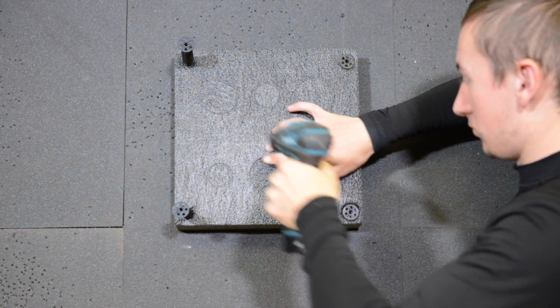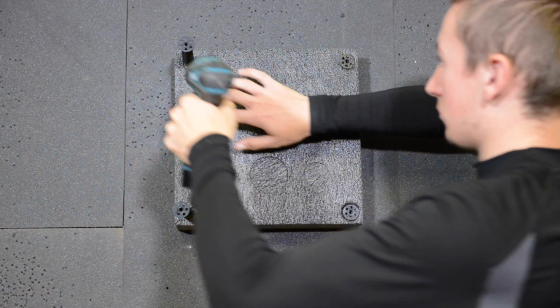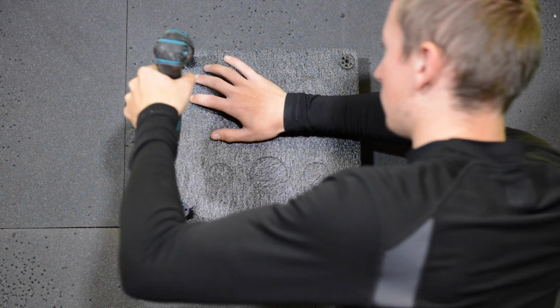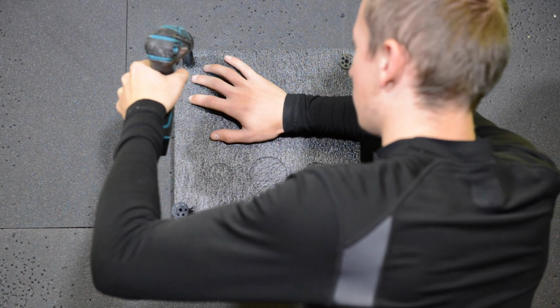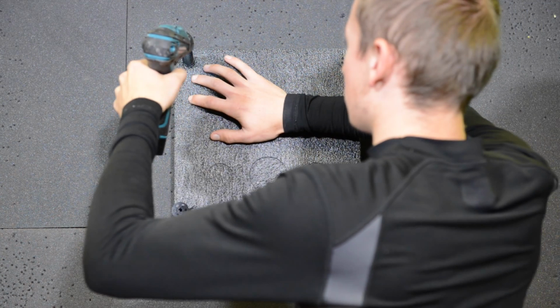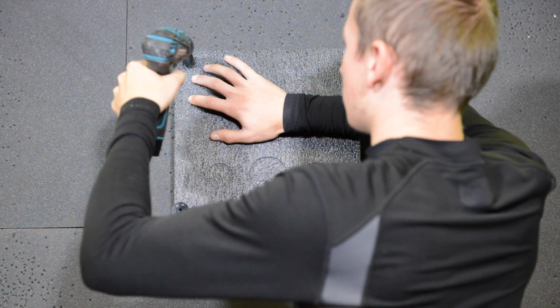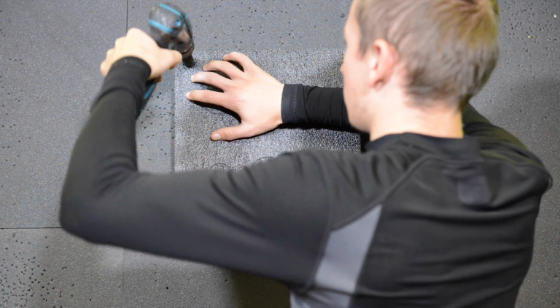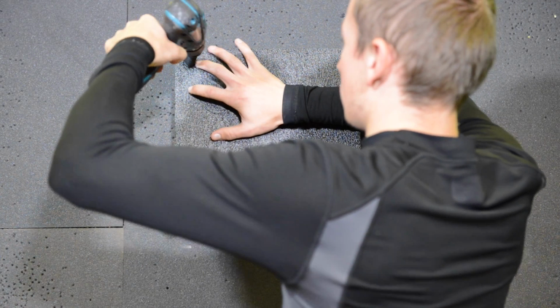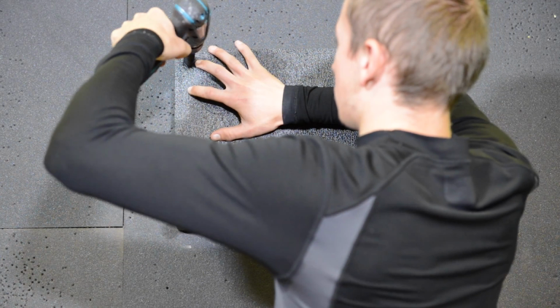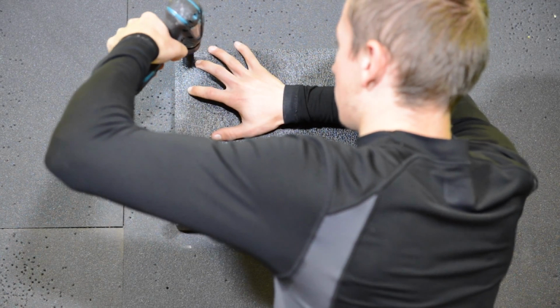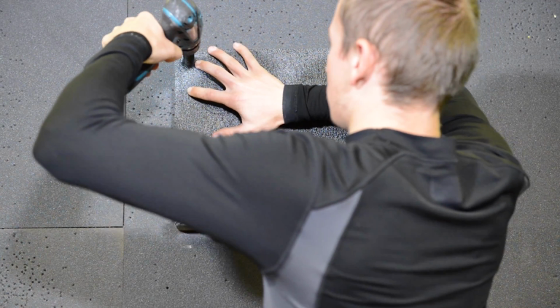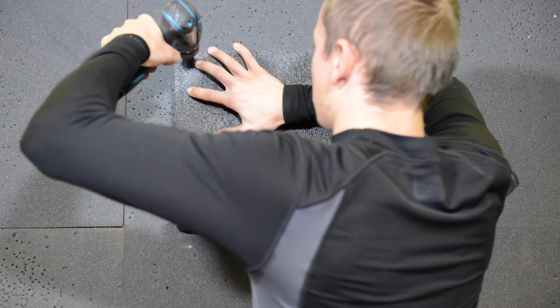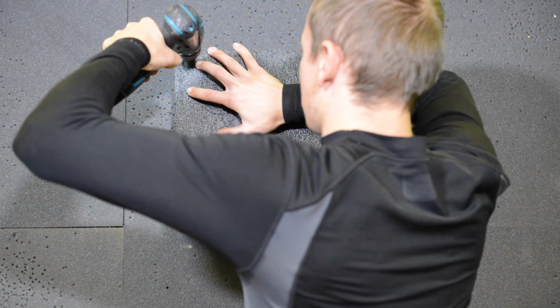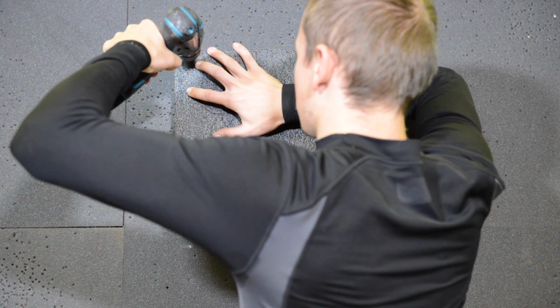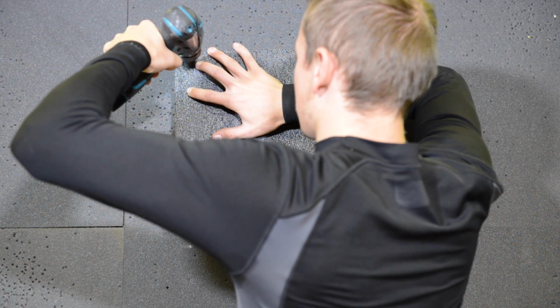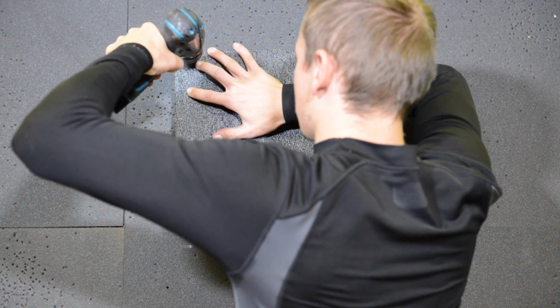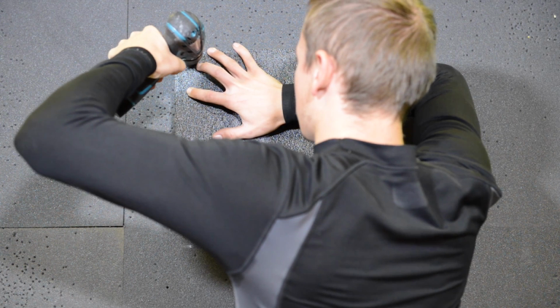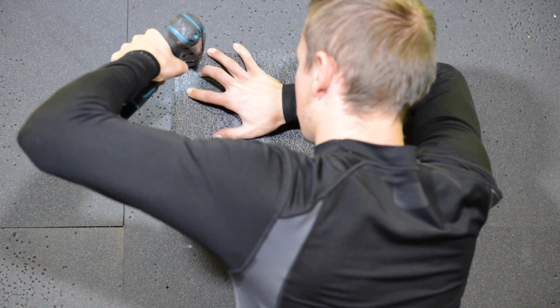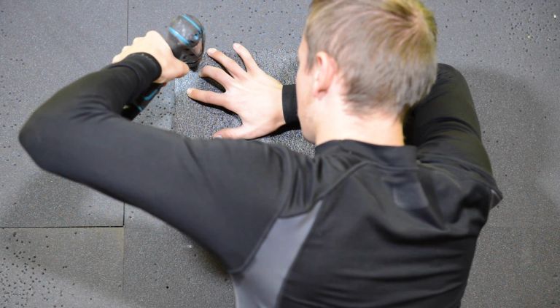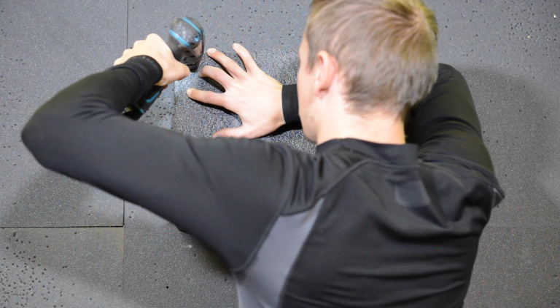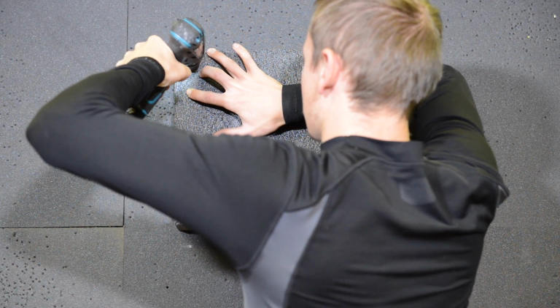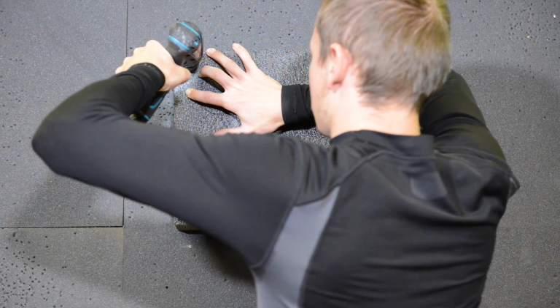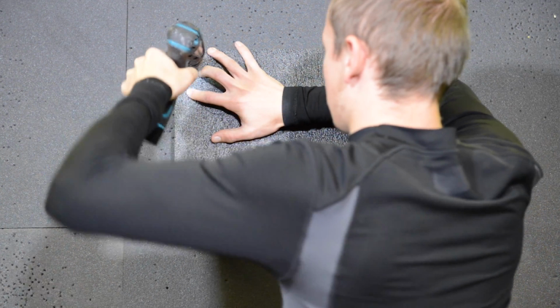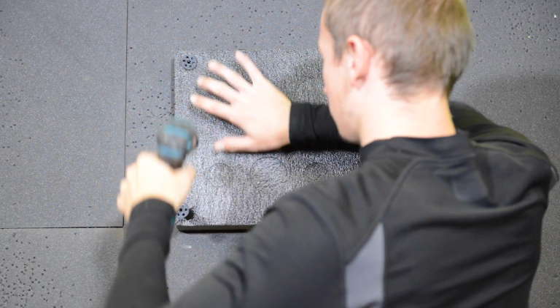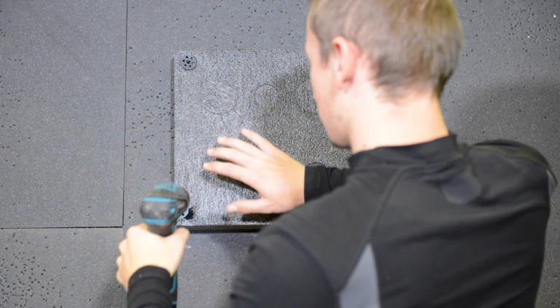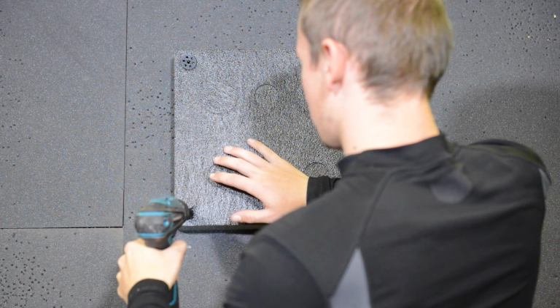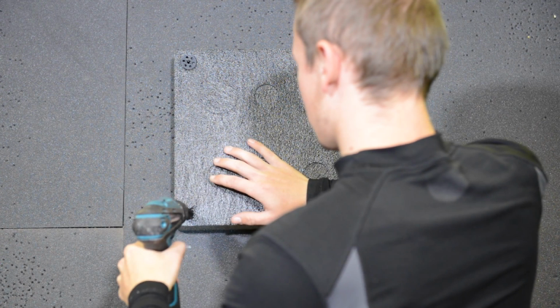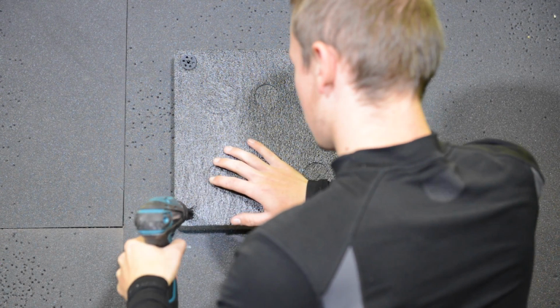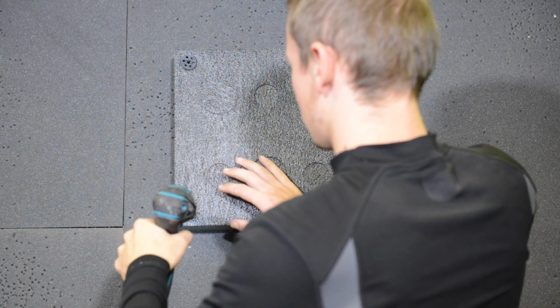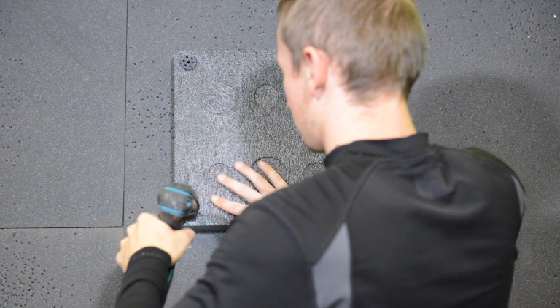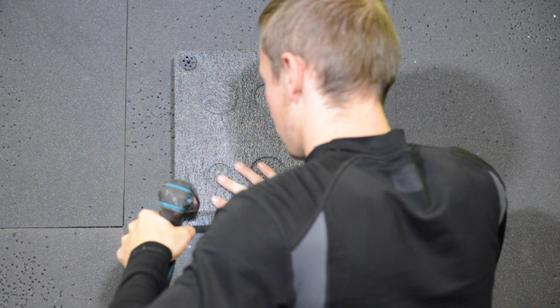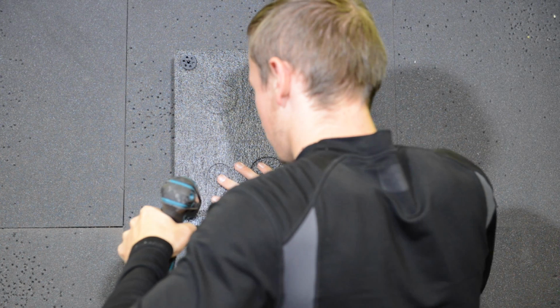Here you can see we're using a damaged target boss. This is the type recommended by Biter for use with this system. They do not recommend the use of hard straw bosses.